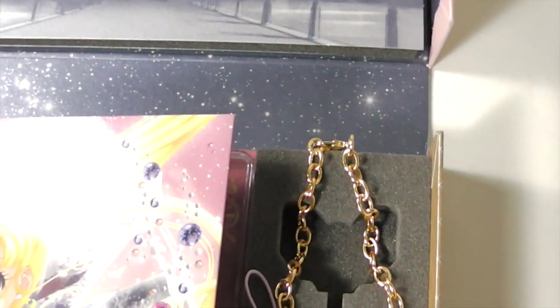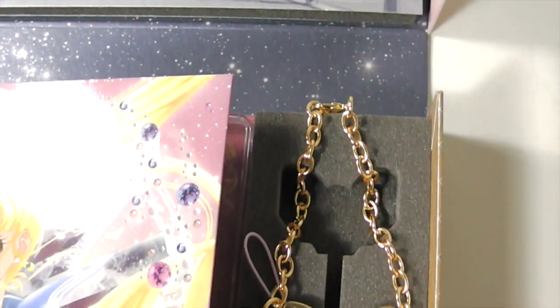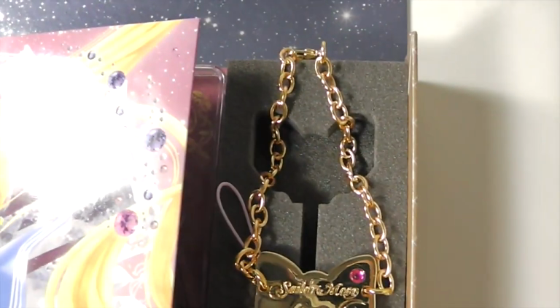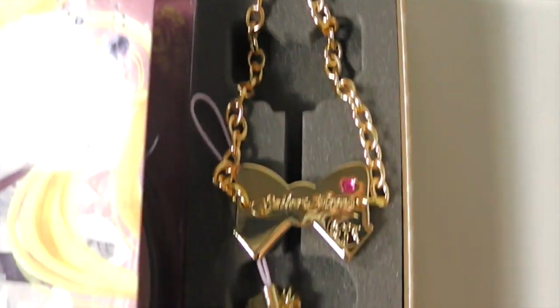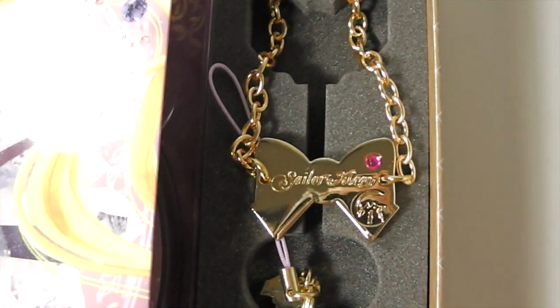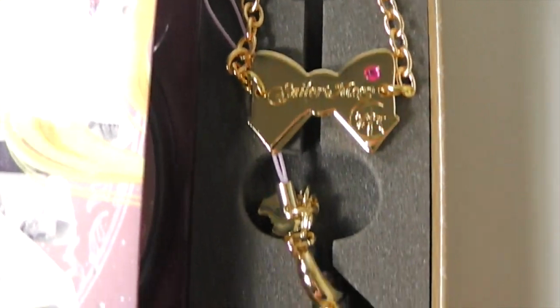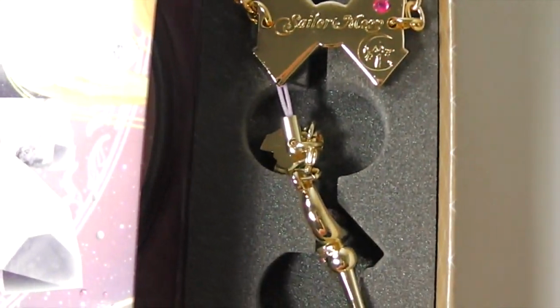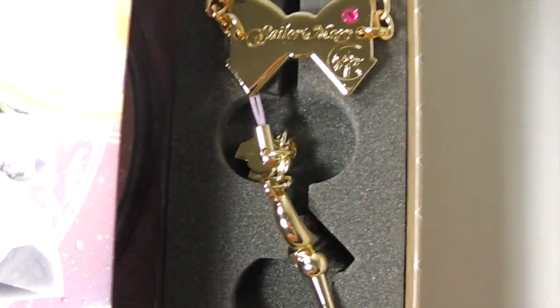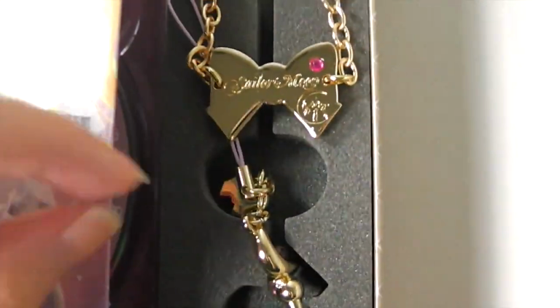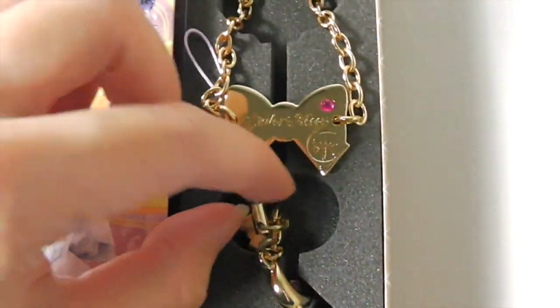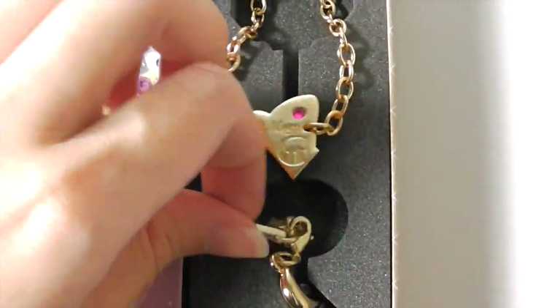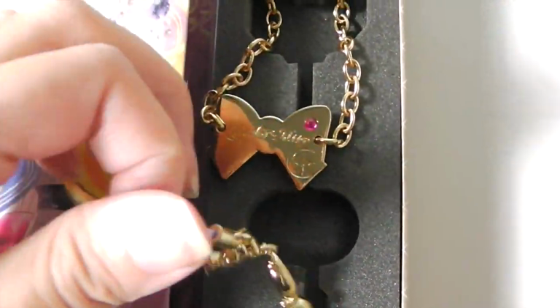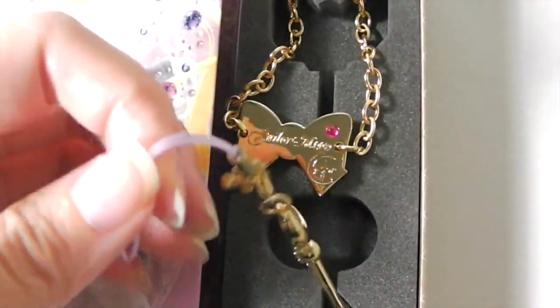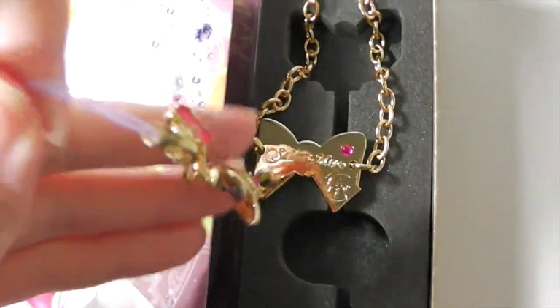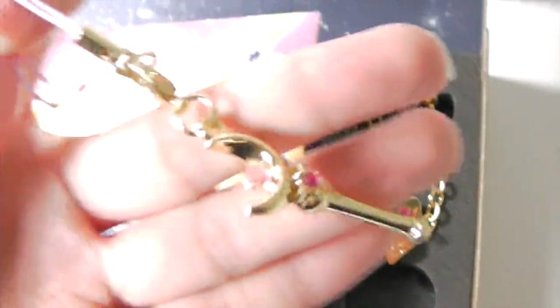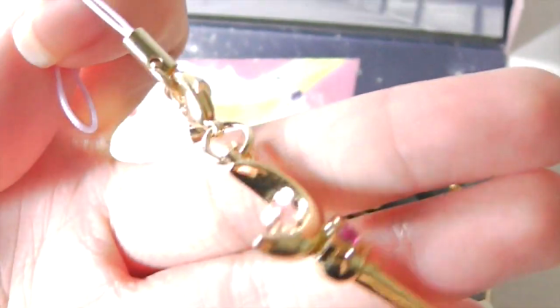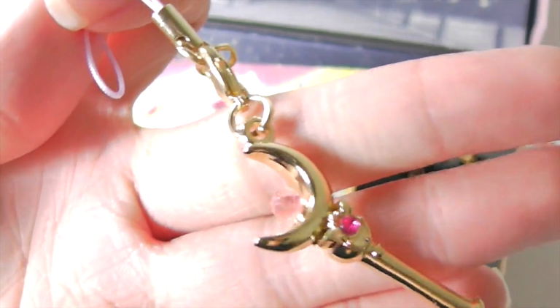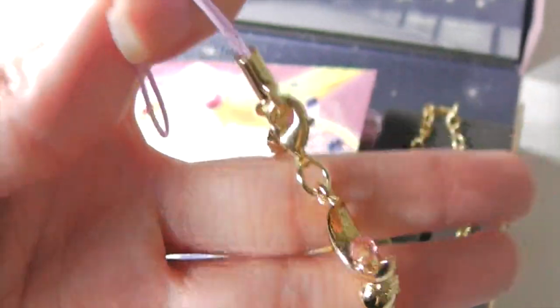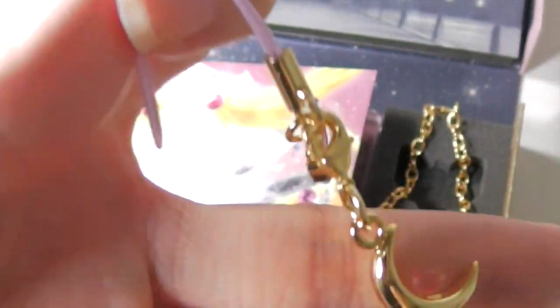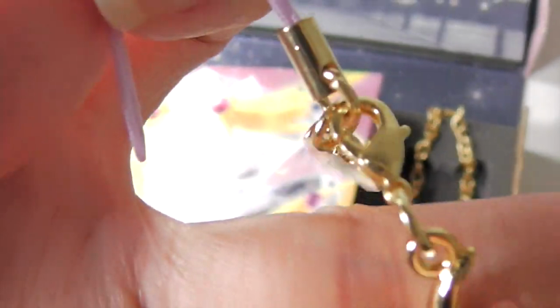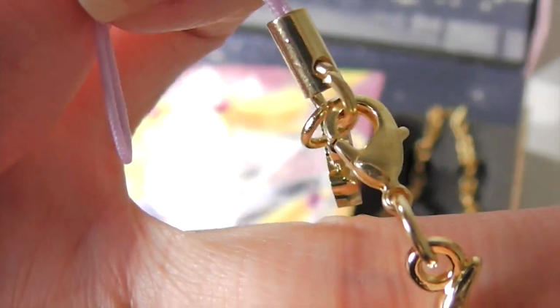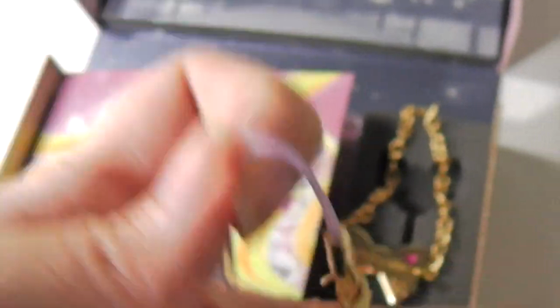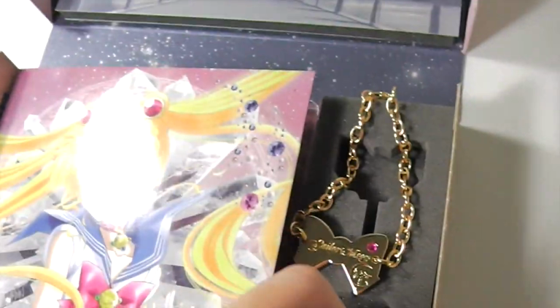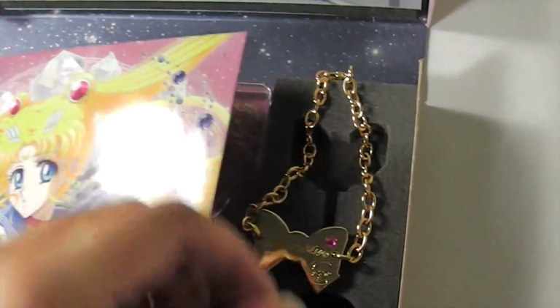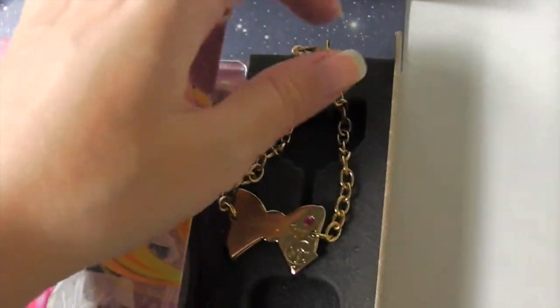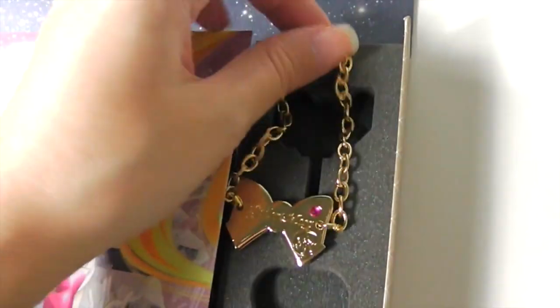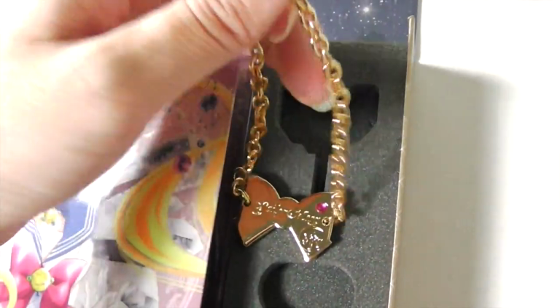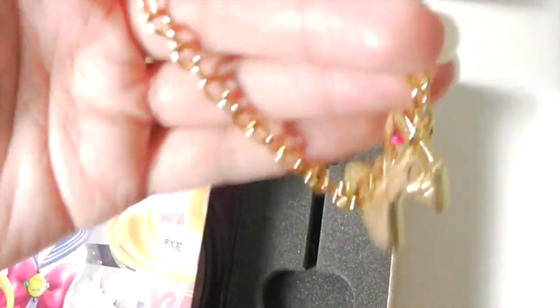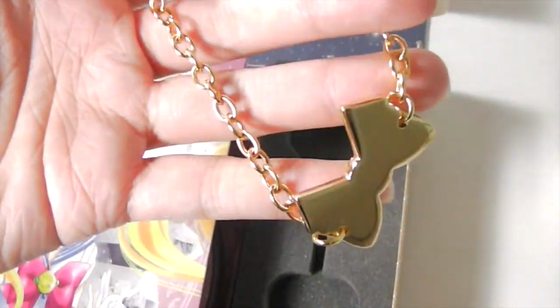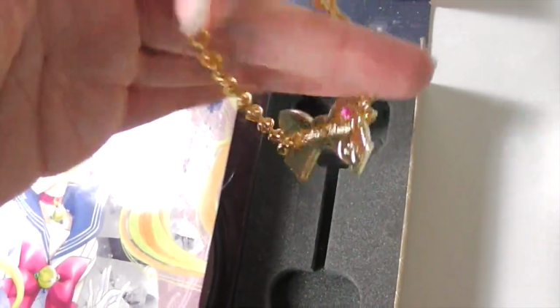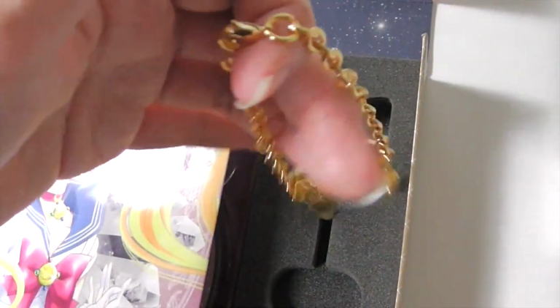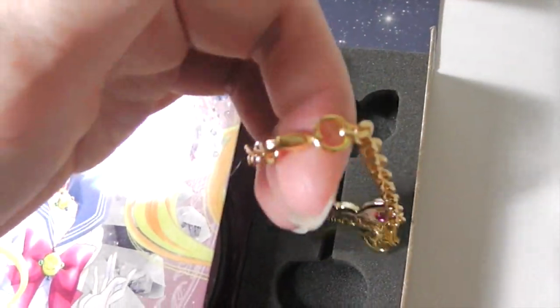So this is a charm chain, and this is a charm. Every volume comes with a different charm, so you can unhook it here and put it on this if you like.